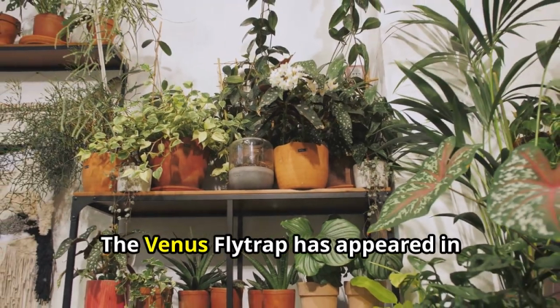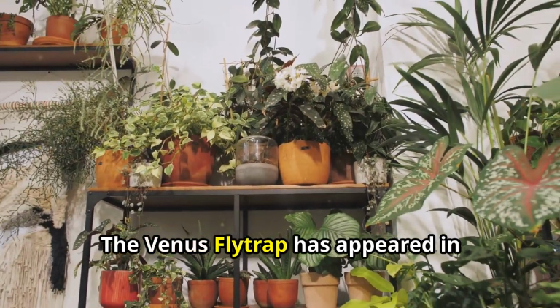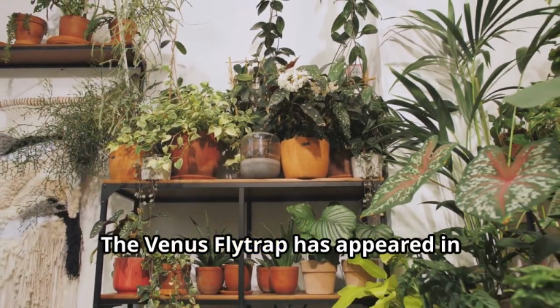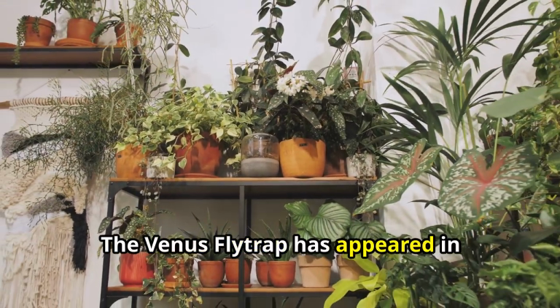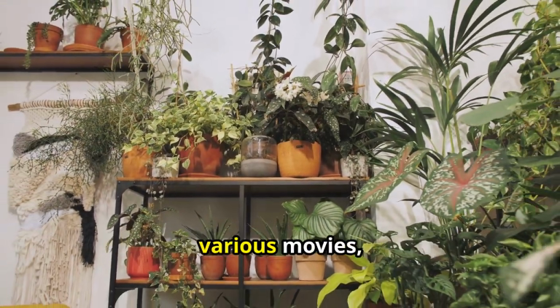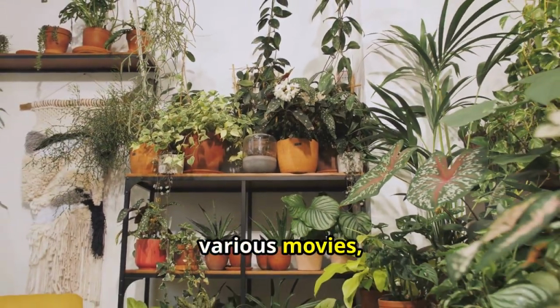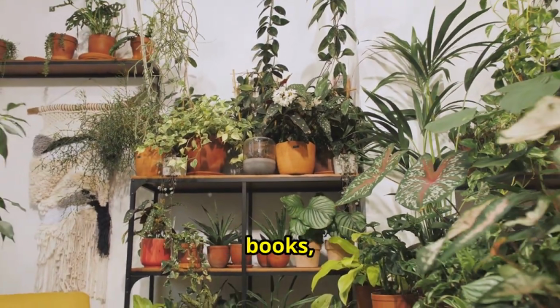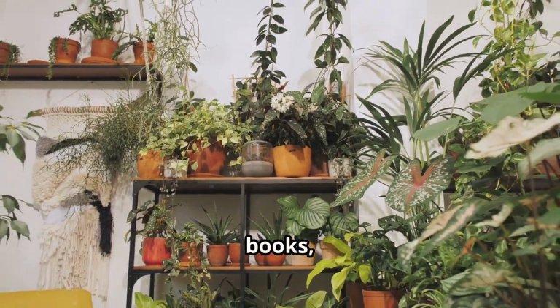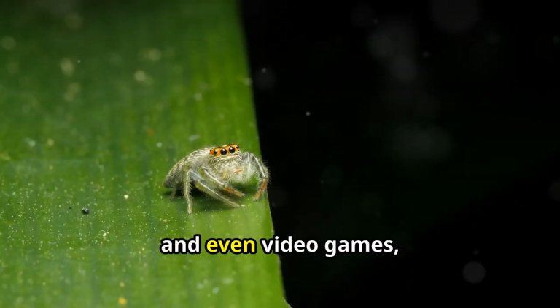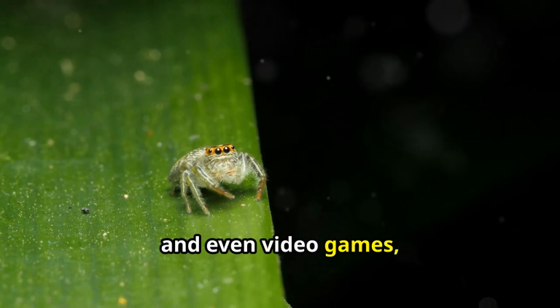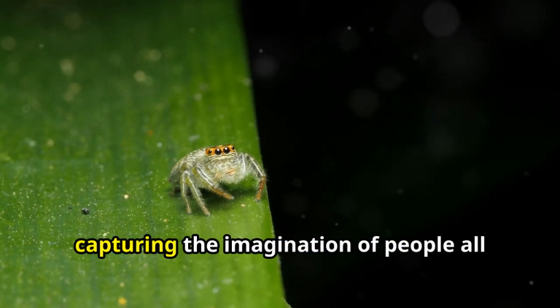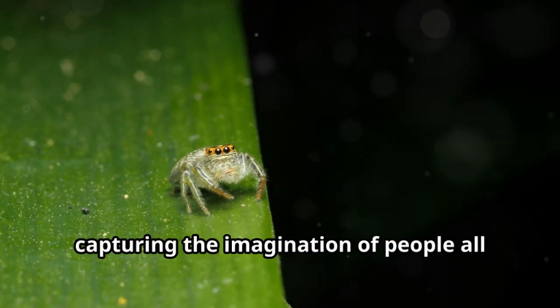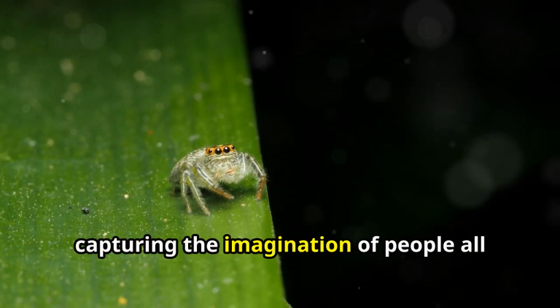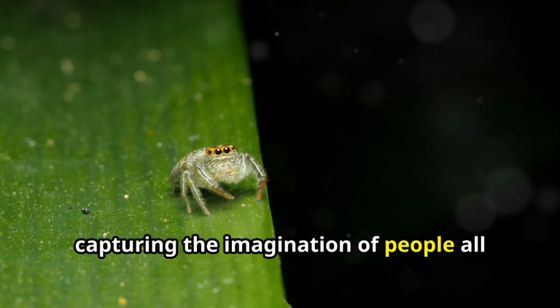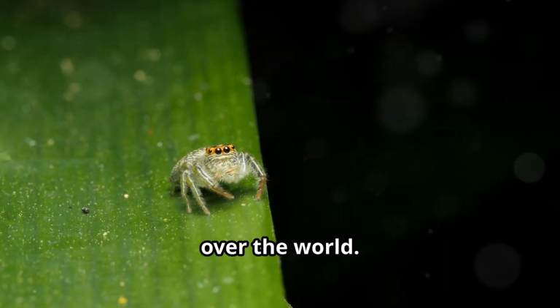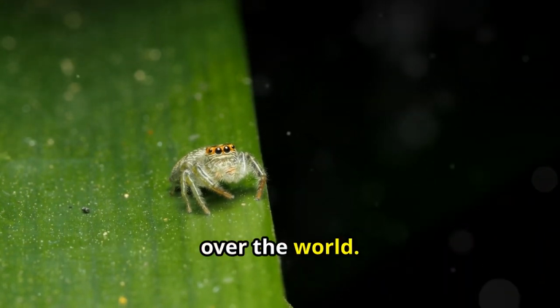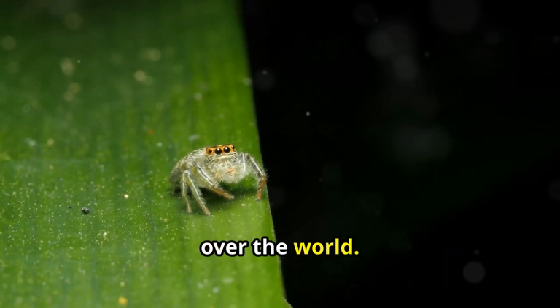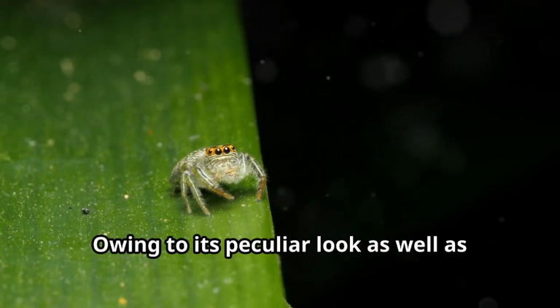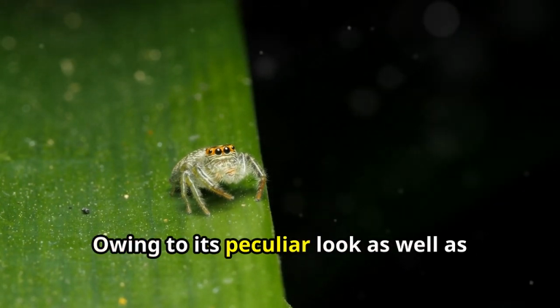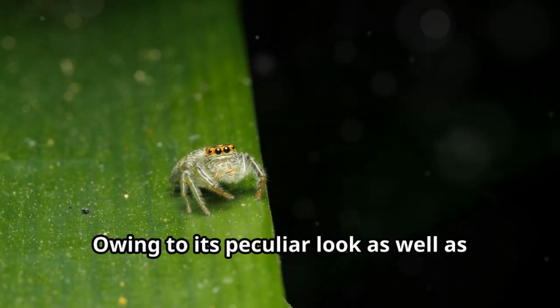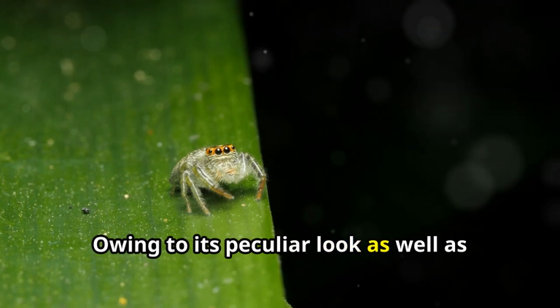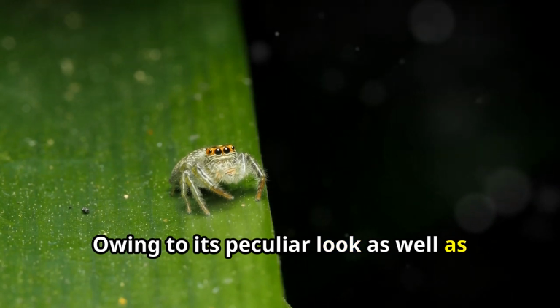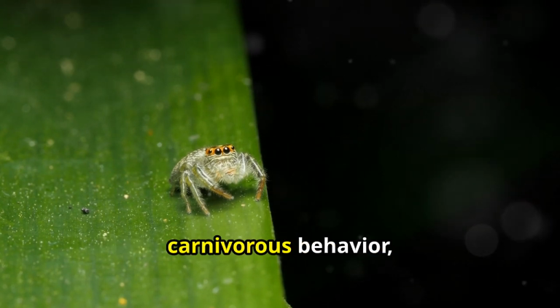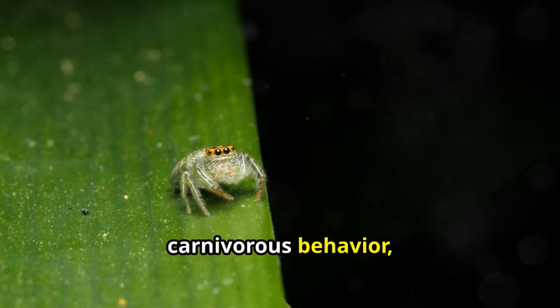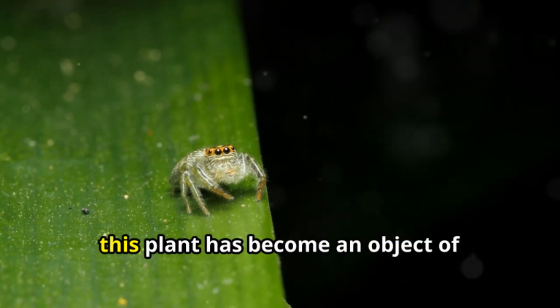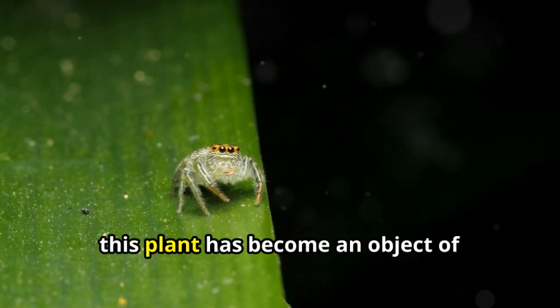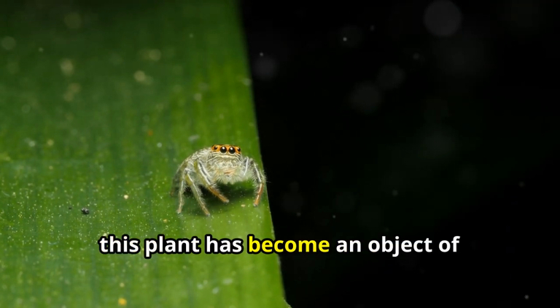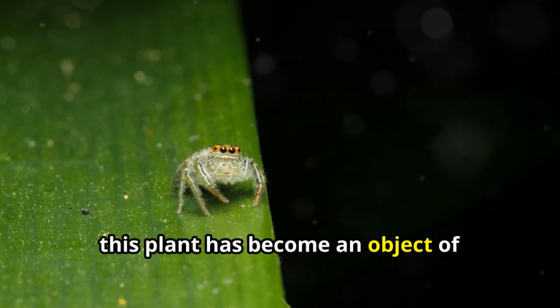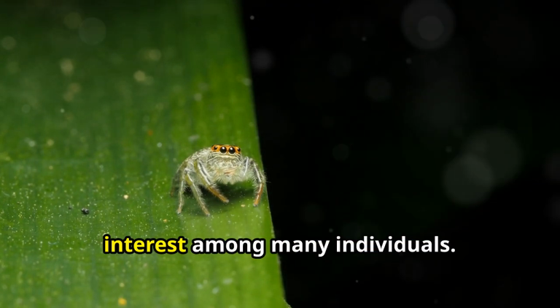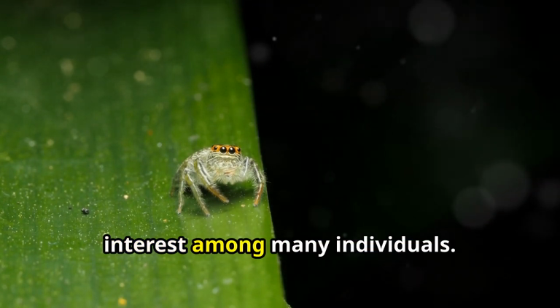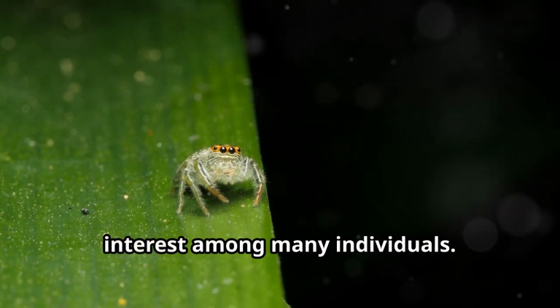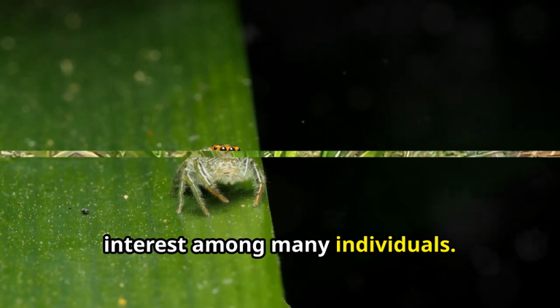The Venus flytrap has appeared in various movies, books, and even video games, capturing the imagination of people all over the world. Owing to its peculiar look as well as its carnivorous behaviour, this plant has become an object of interest among many individuals.